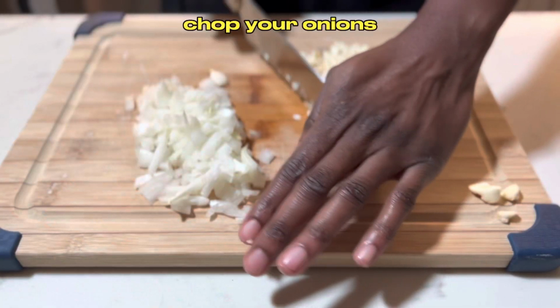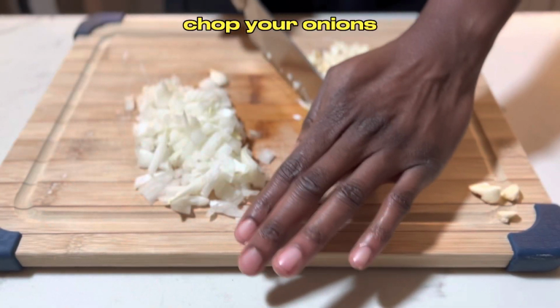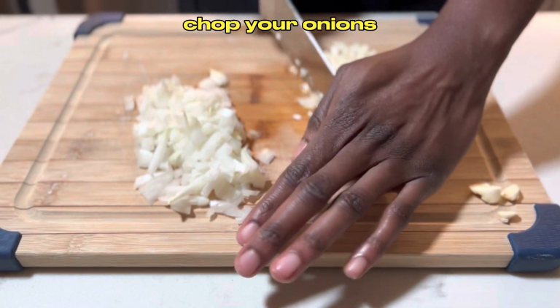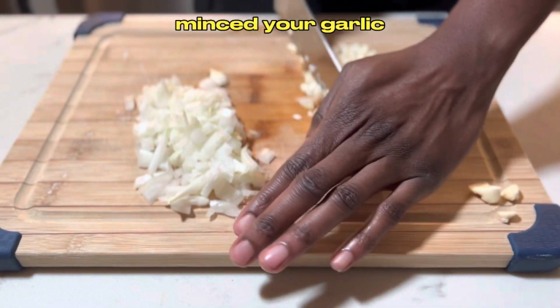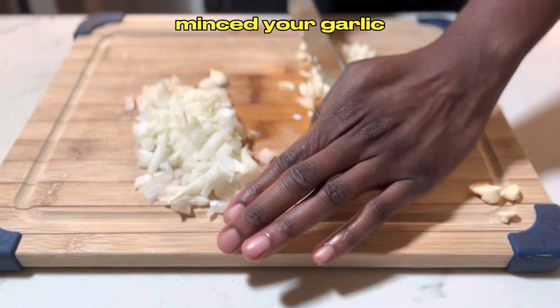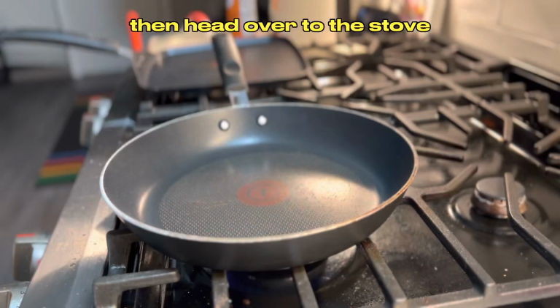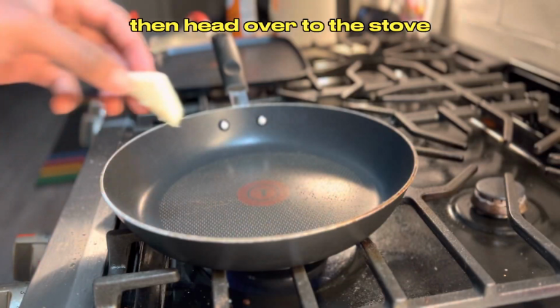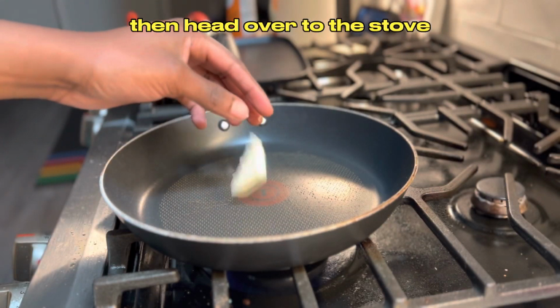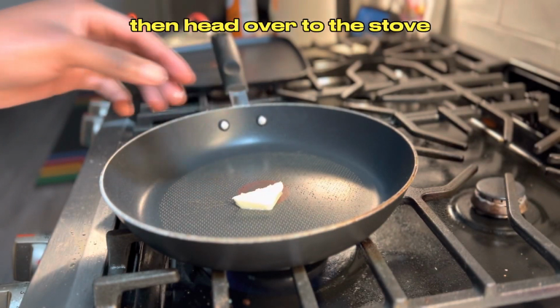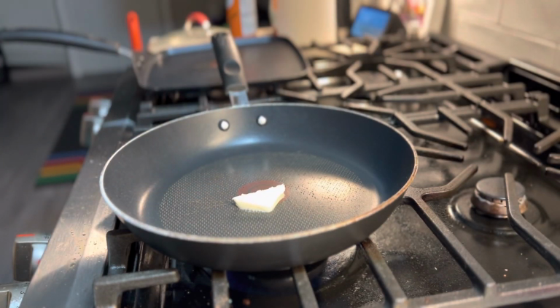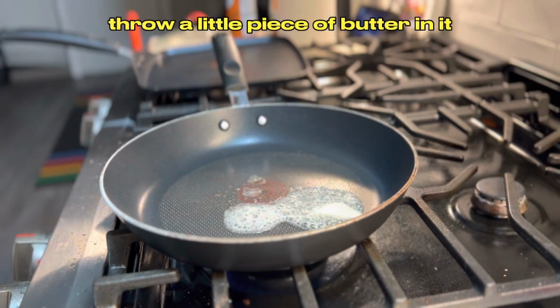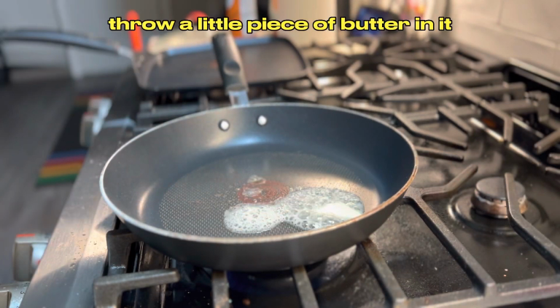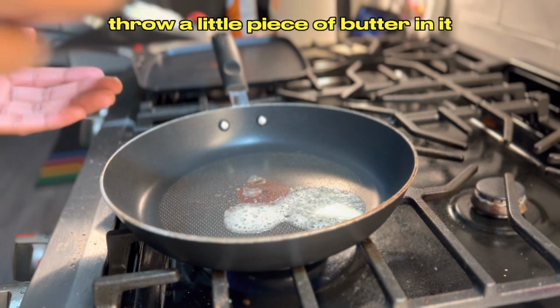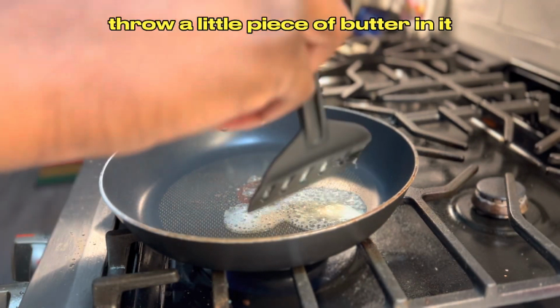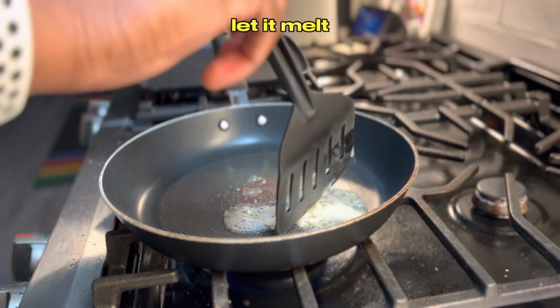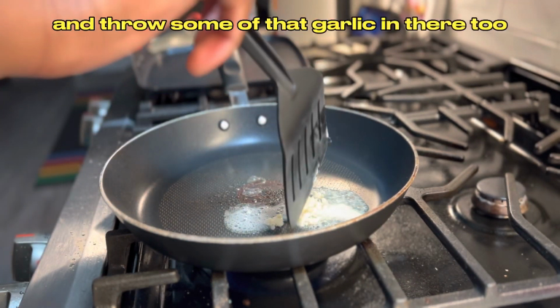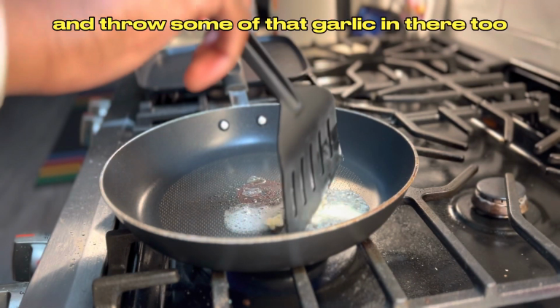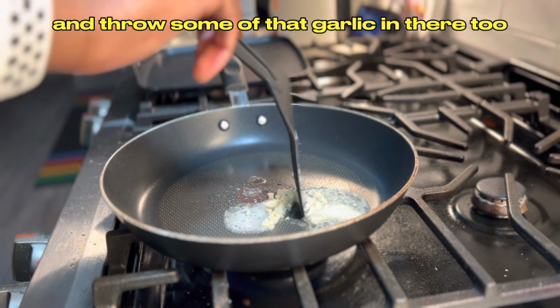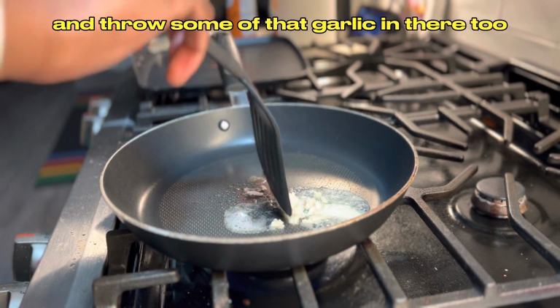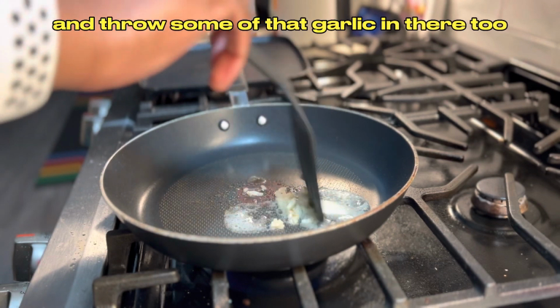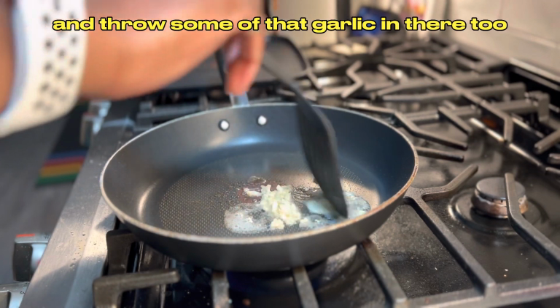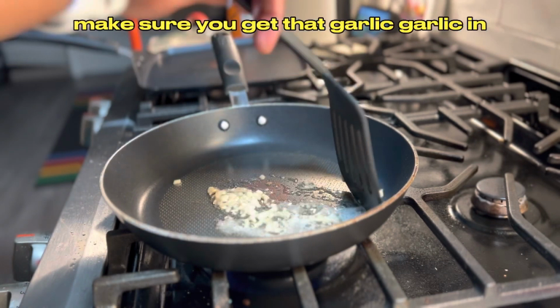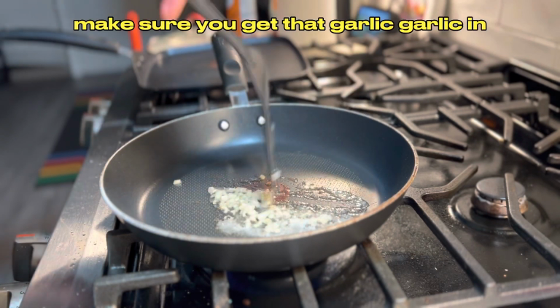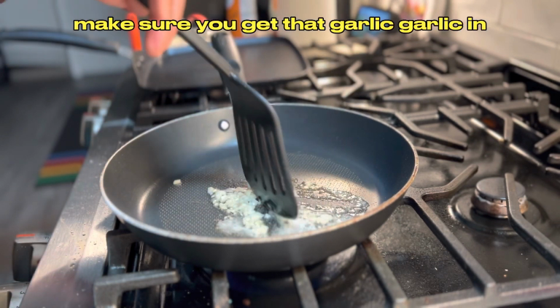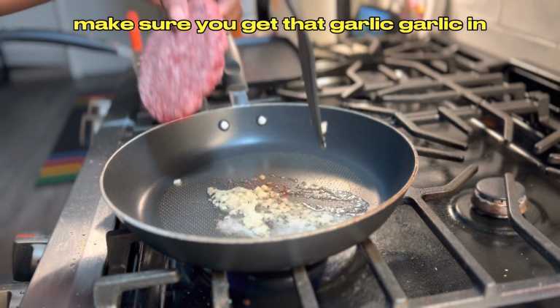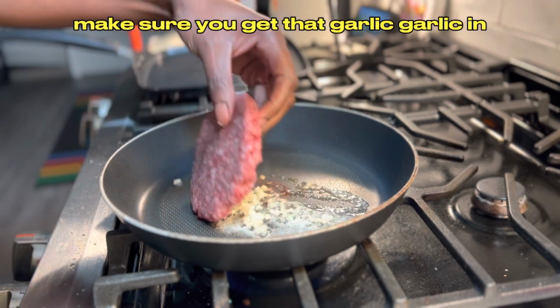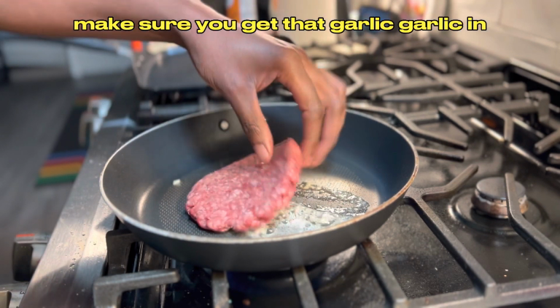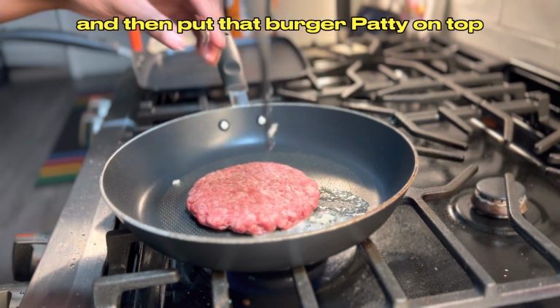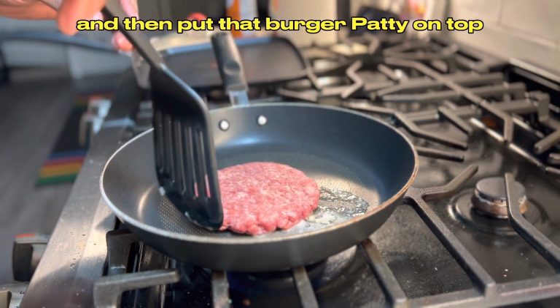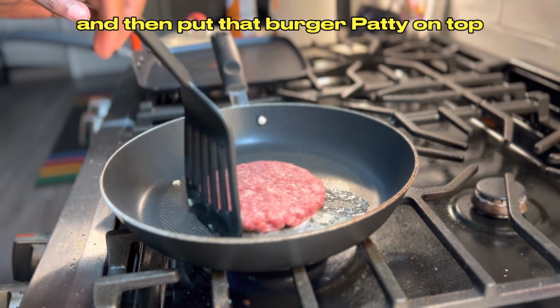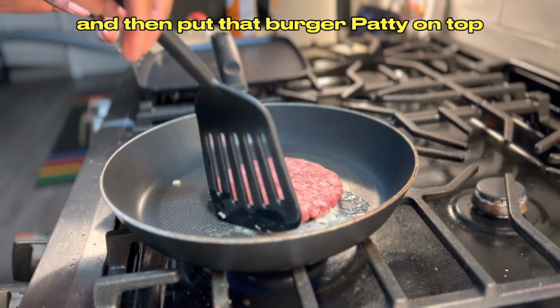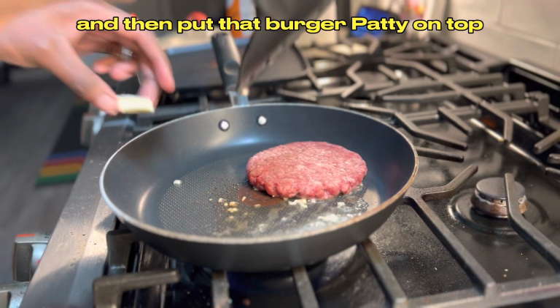Chop your onions, mince your garlic, then head over to the stove. Throw a little piece of butter in the pan, let it melt, and throw some of that garlic in there too. Make sure you get that garlic in and then put that burger patty on top.